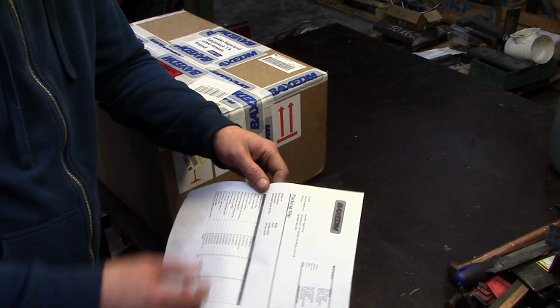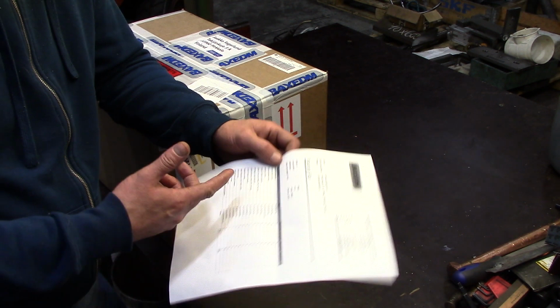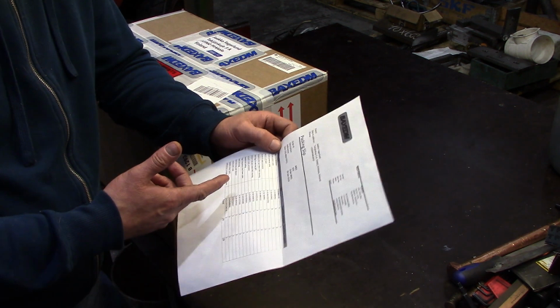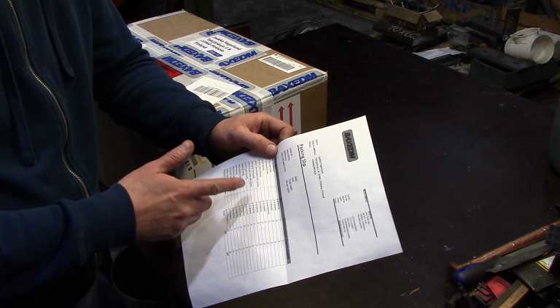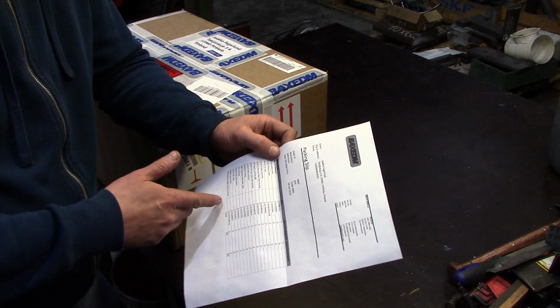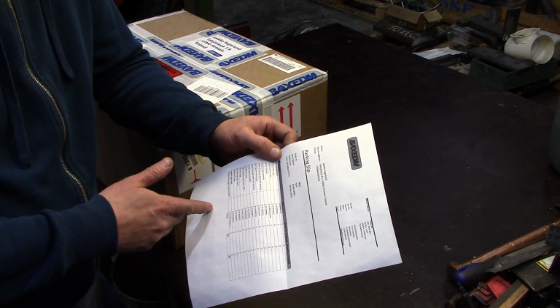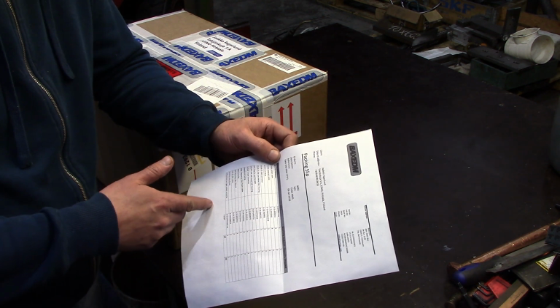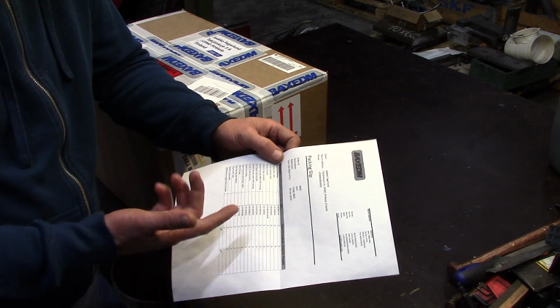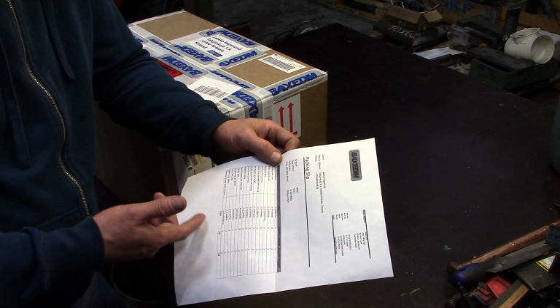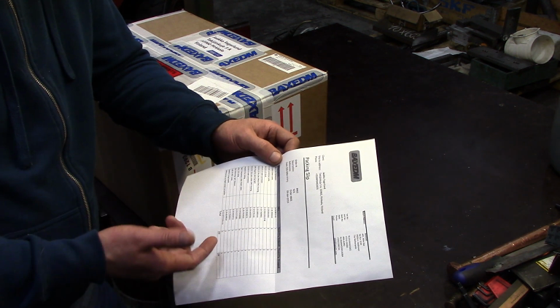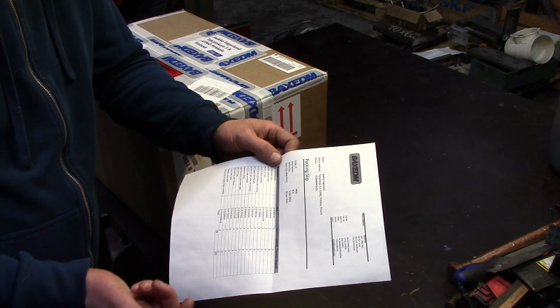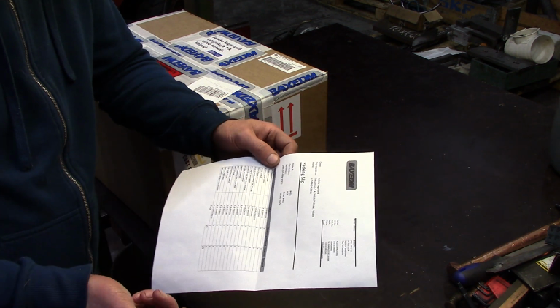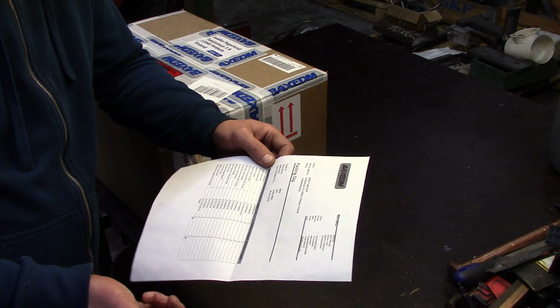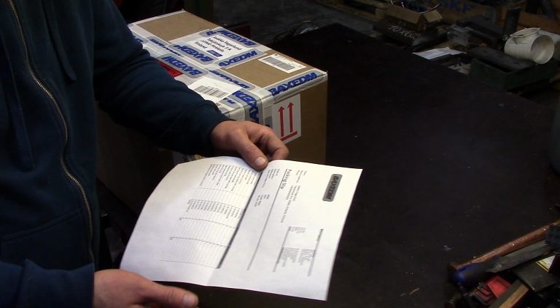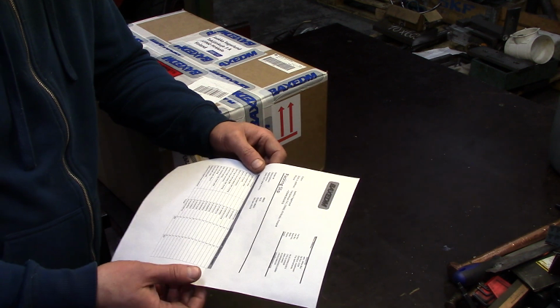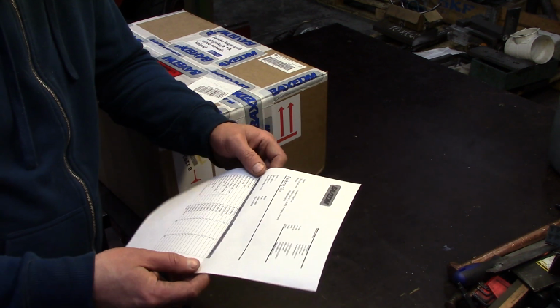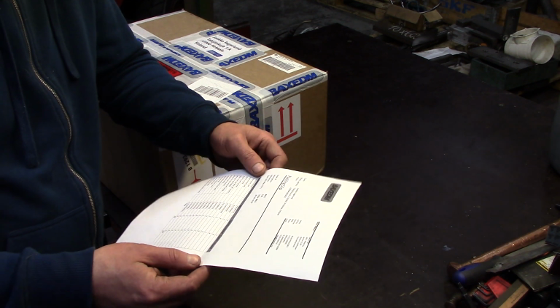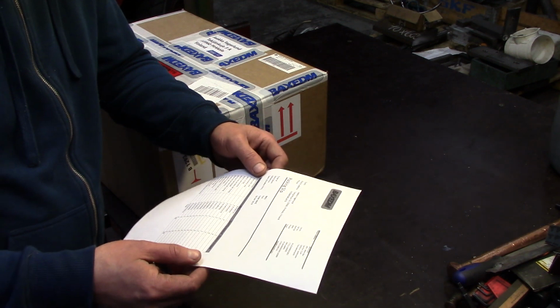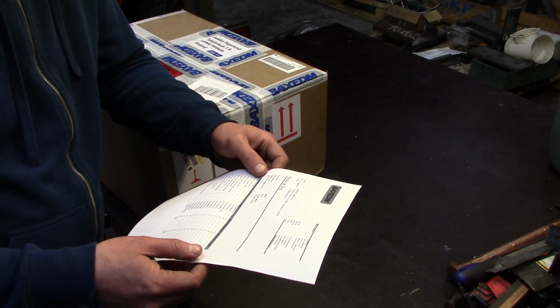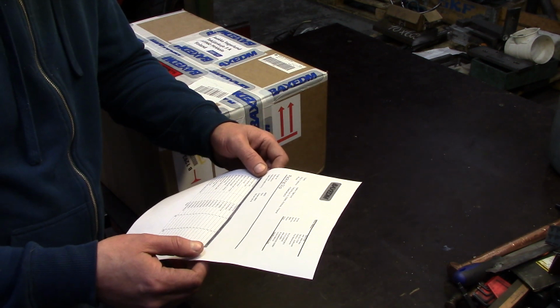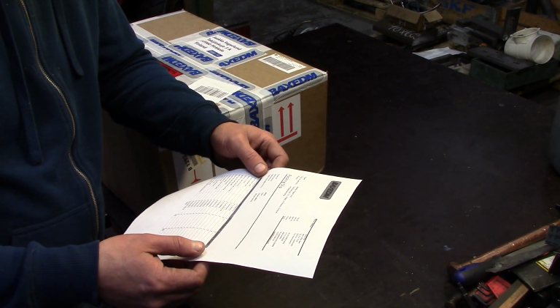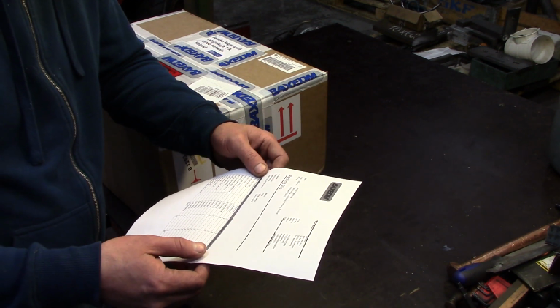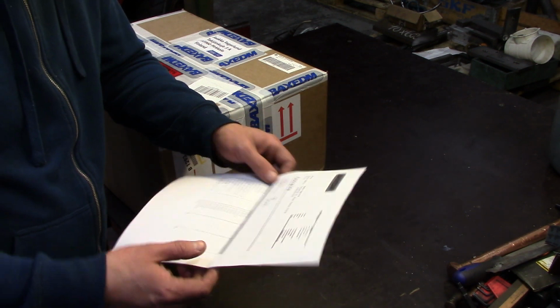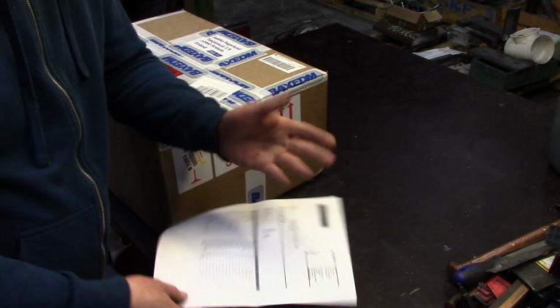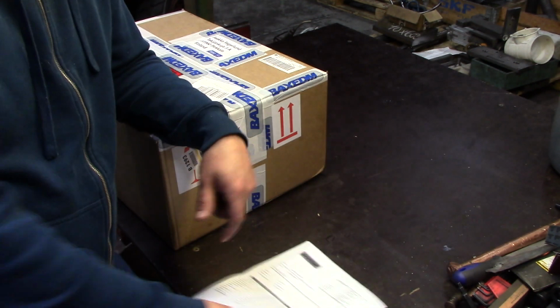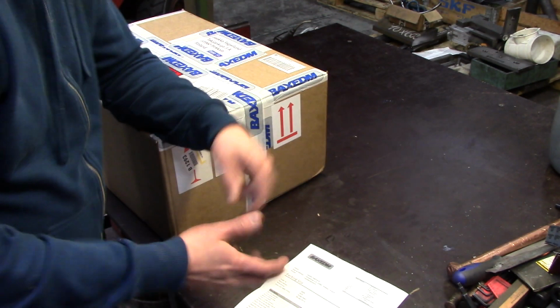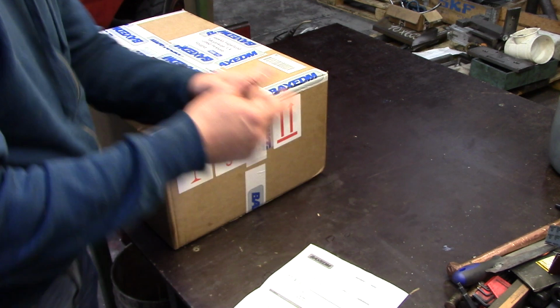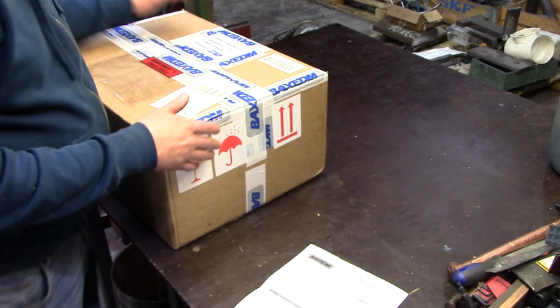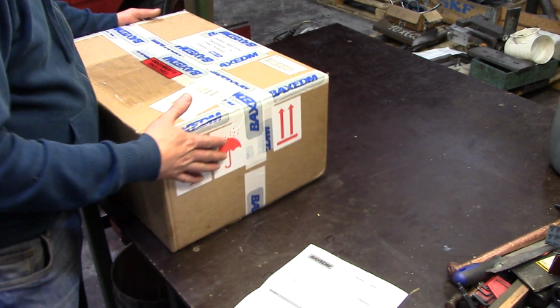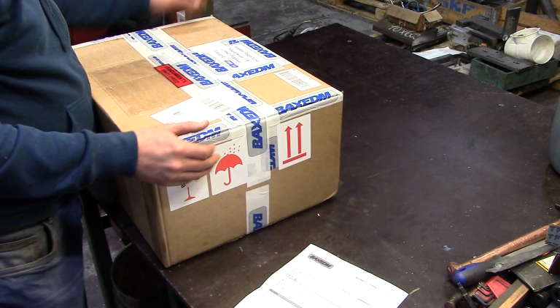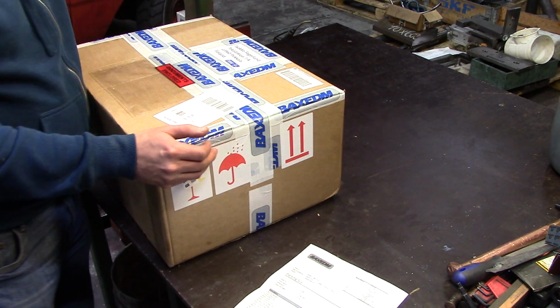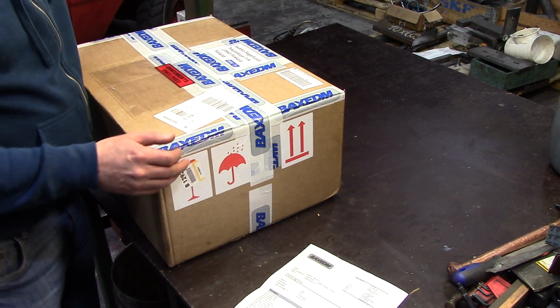I also got the invoice or packing slip showing everything I ordered — all the little connectors and whatever — 29 parts, all included. So let's open the package and see what's inside.